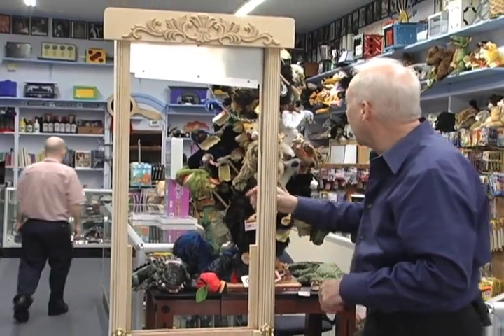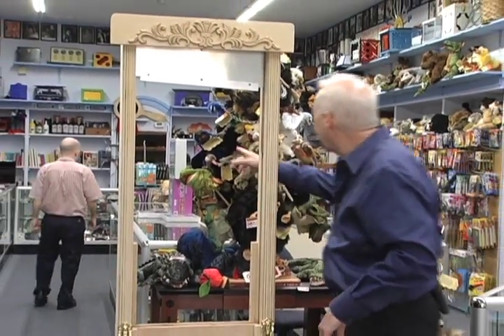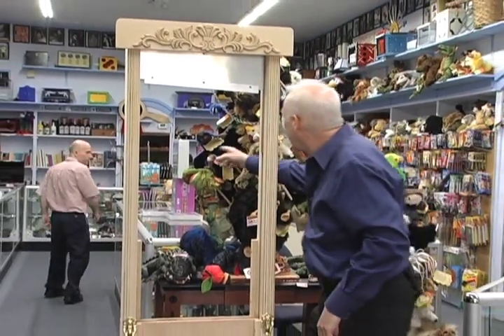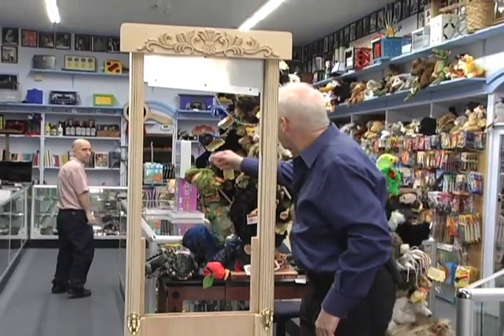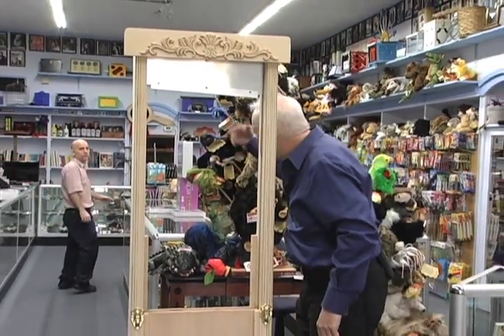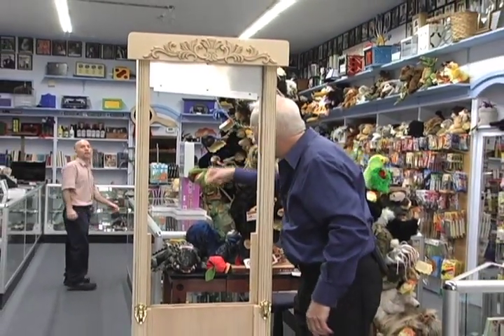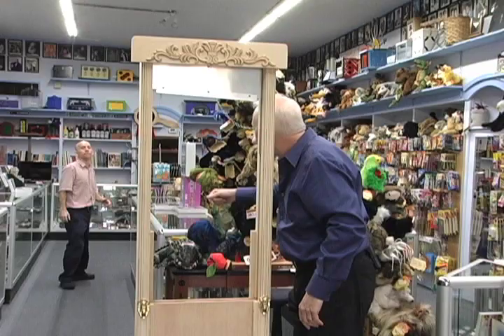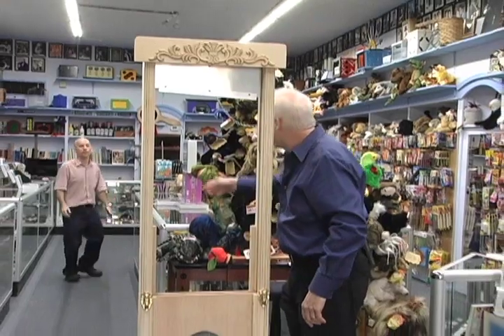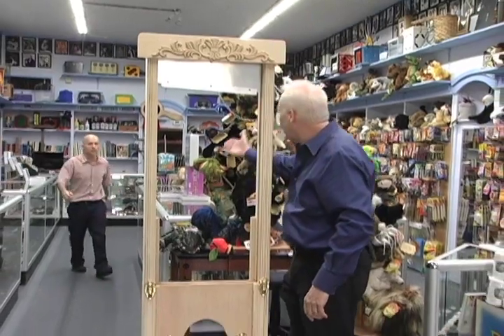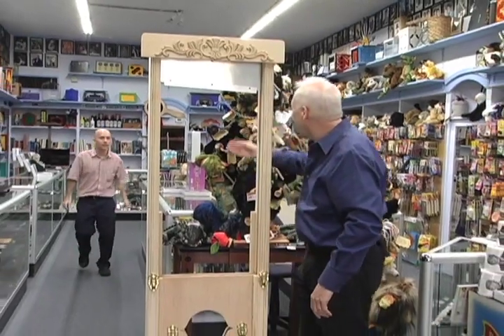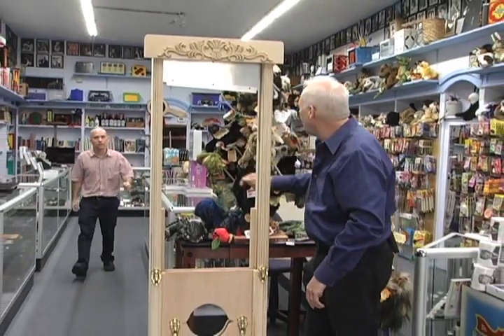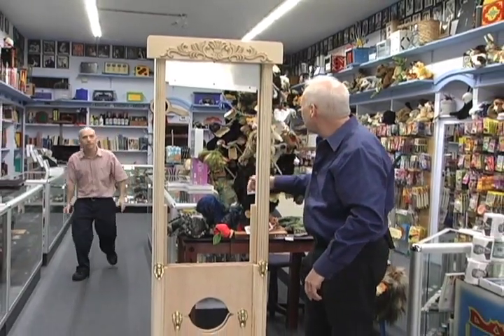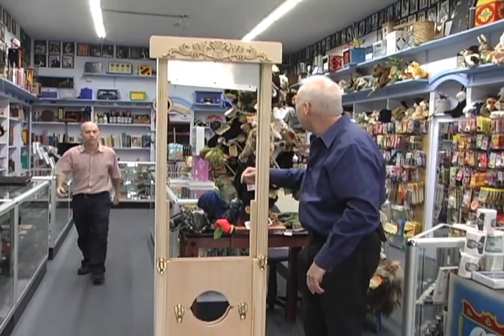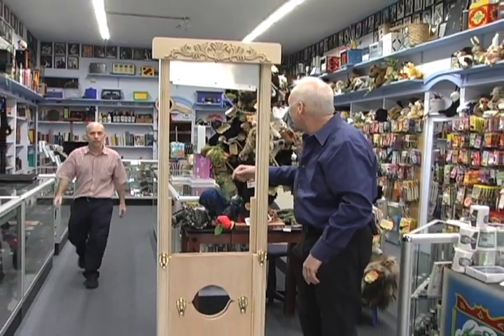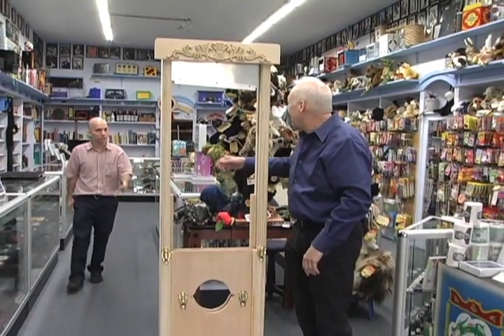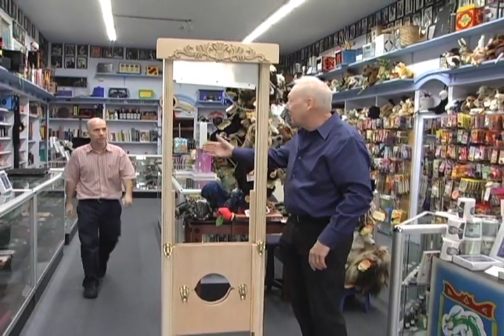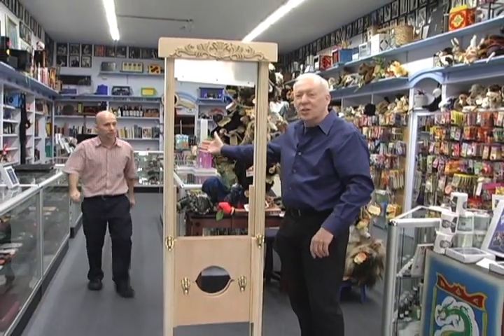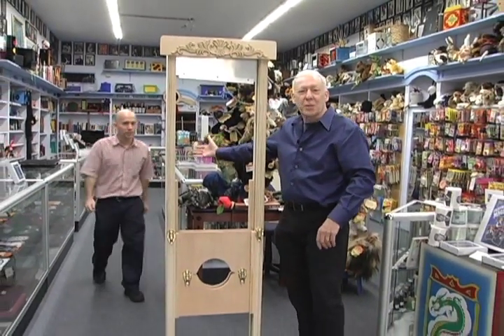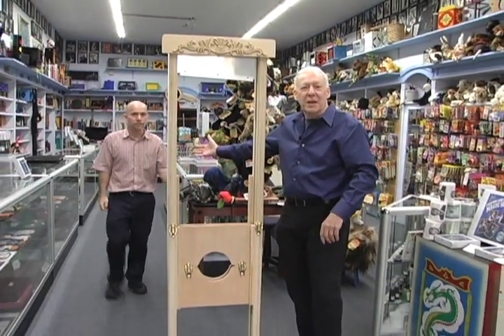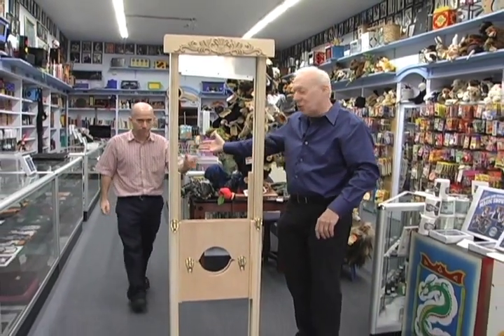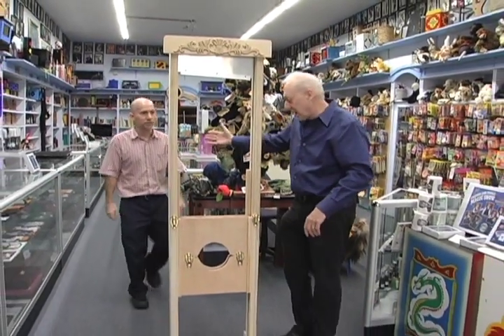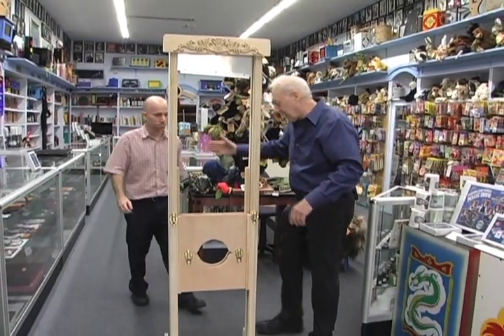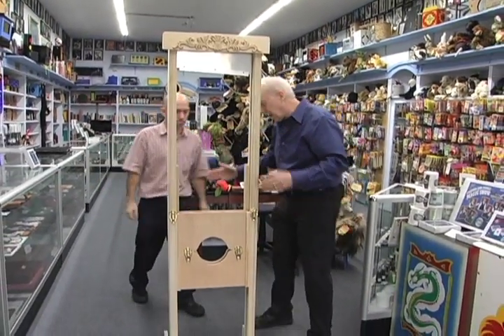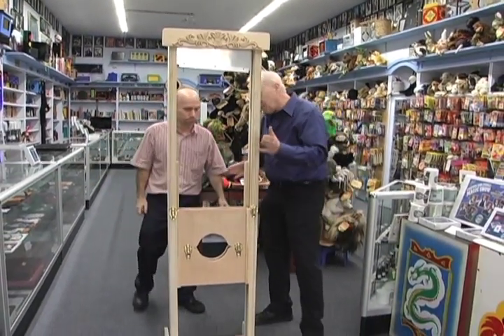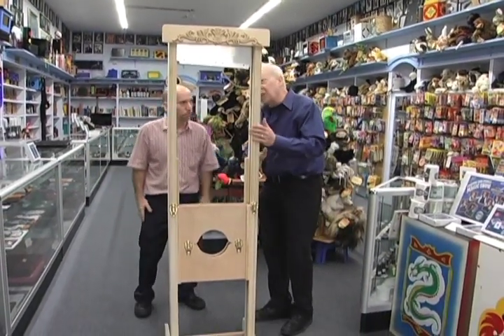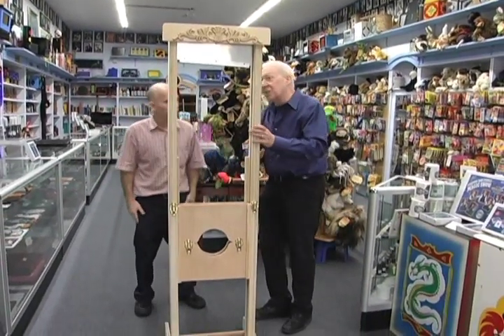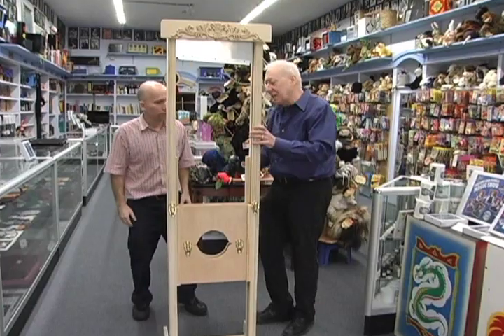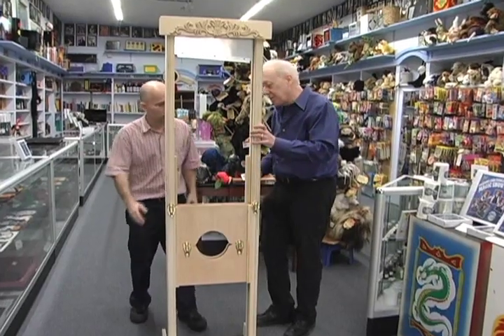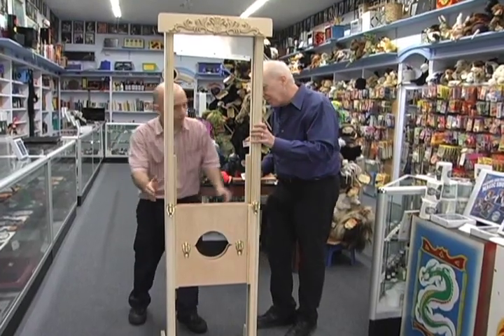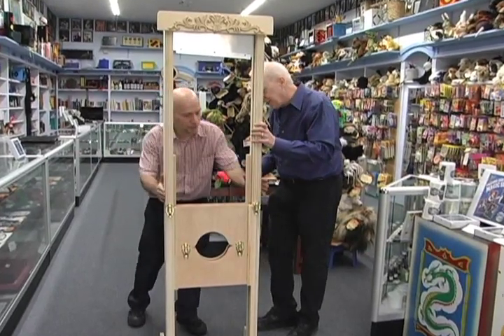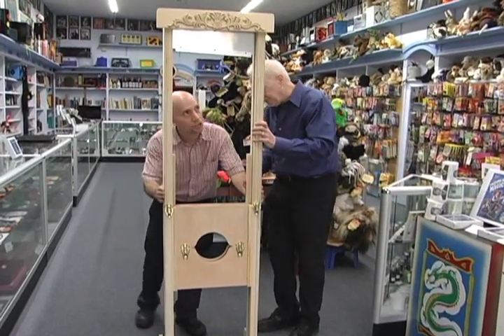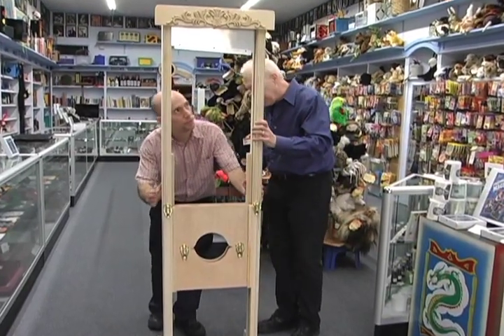Hey Greg, come here a minute. Are you busy? Greg is our shipping manager — what do you think of this here? I think I can ship this.